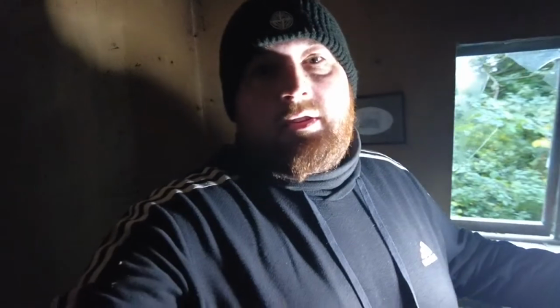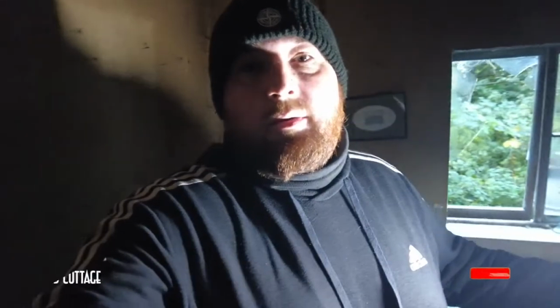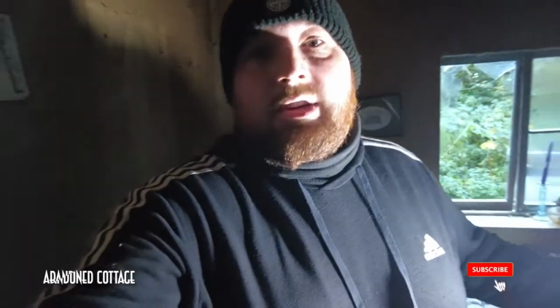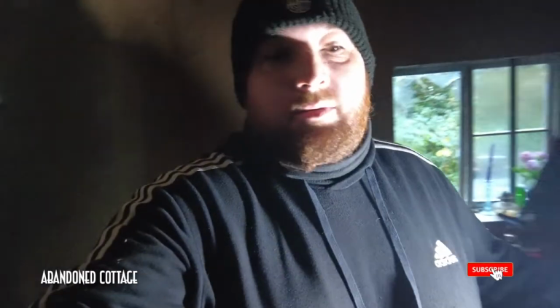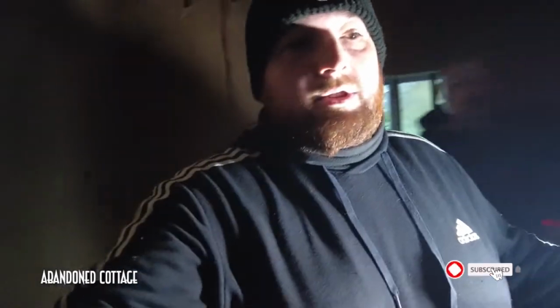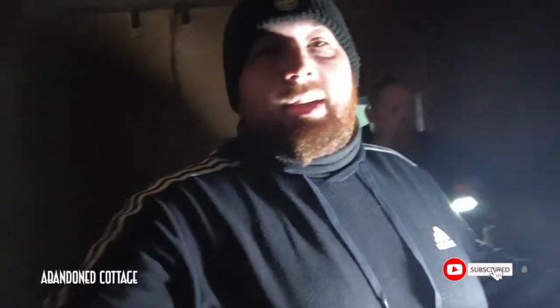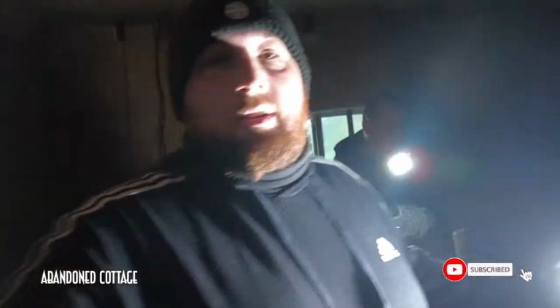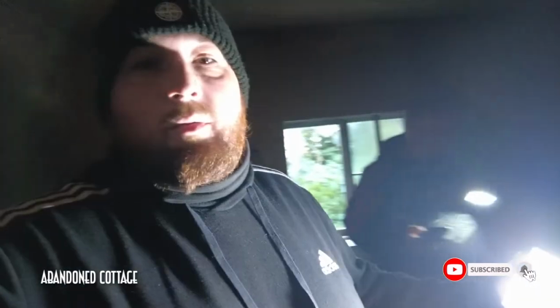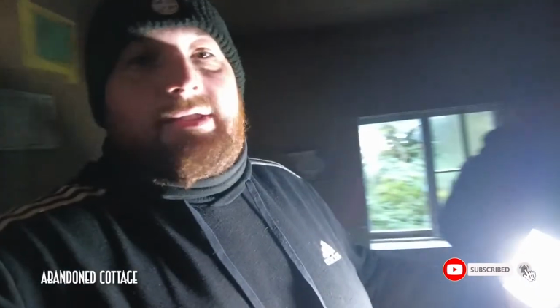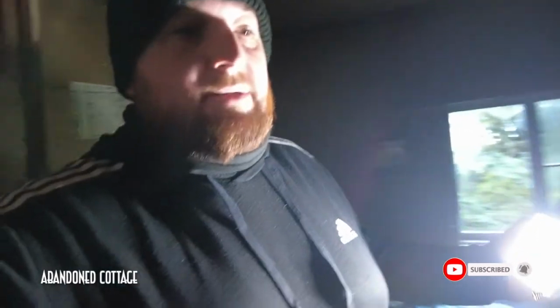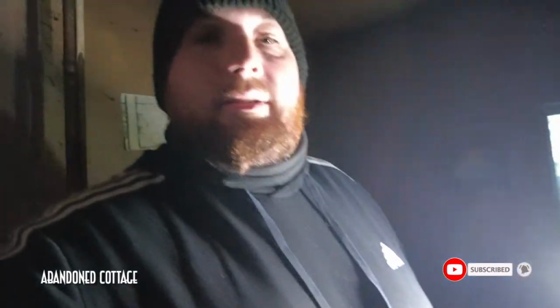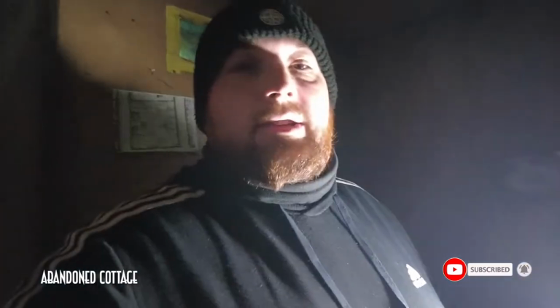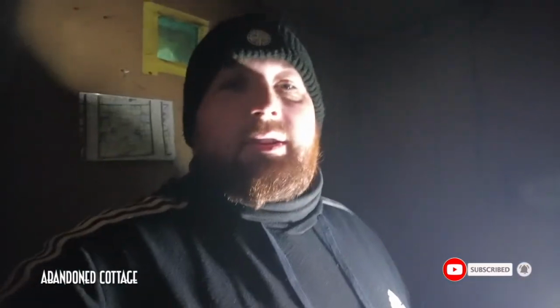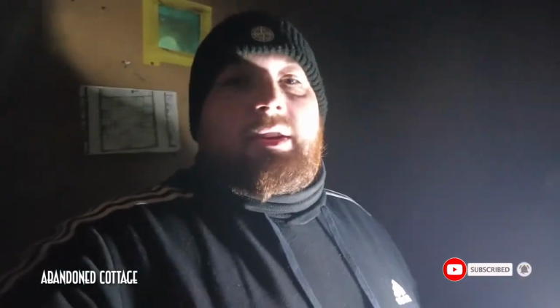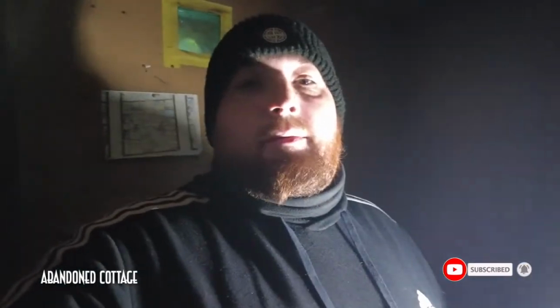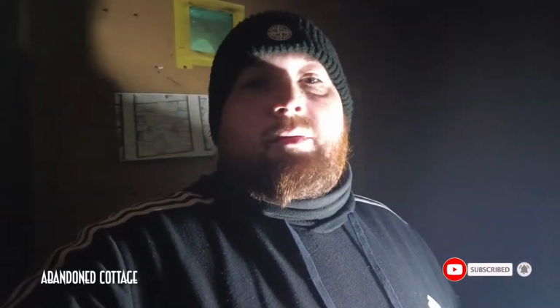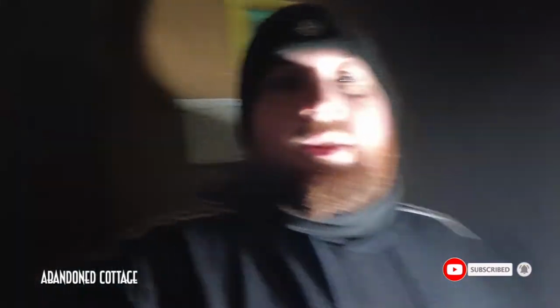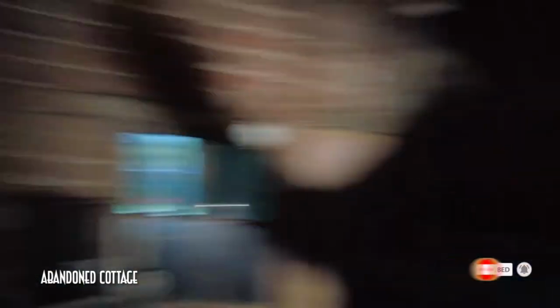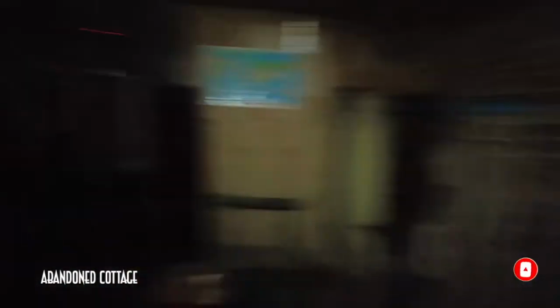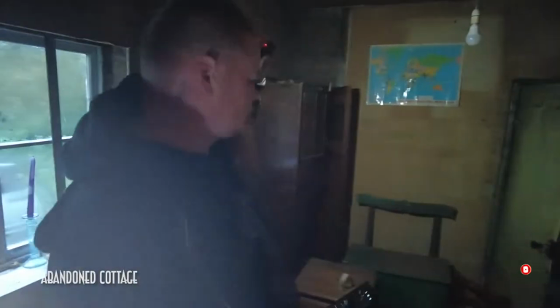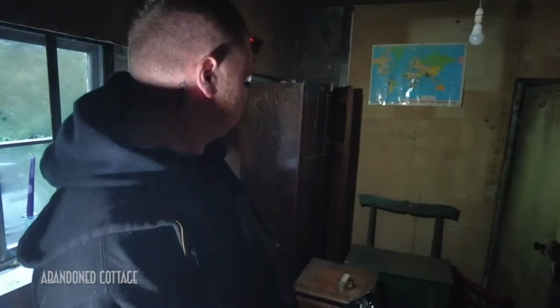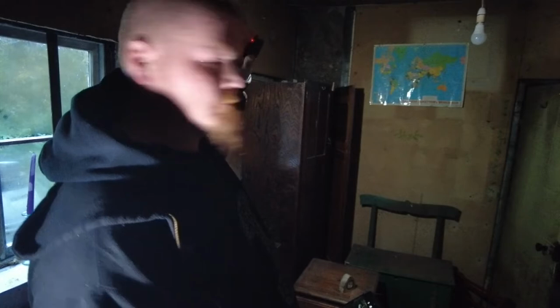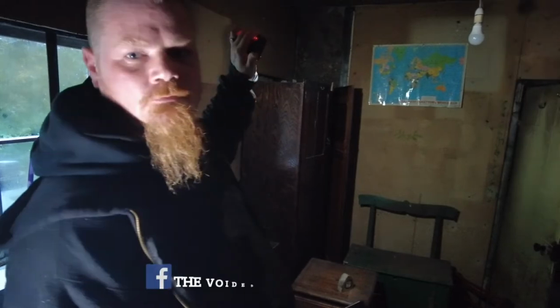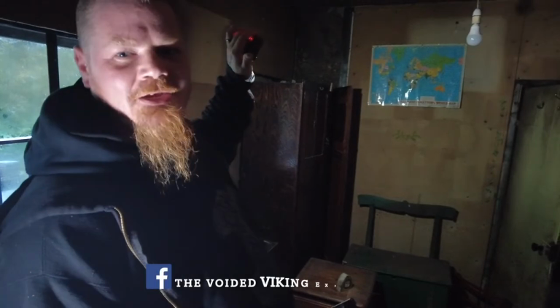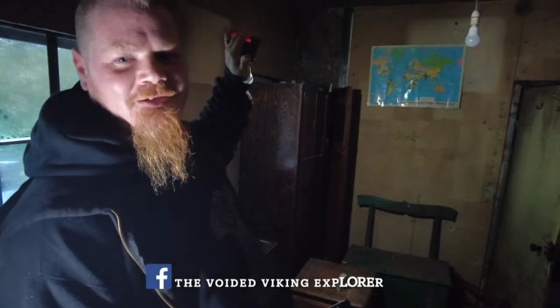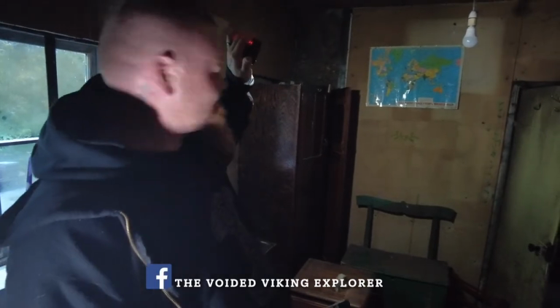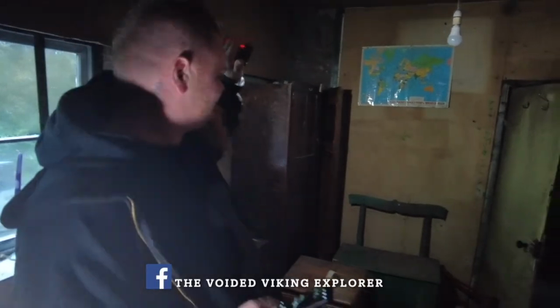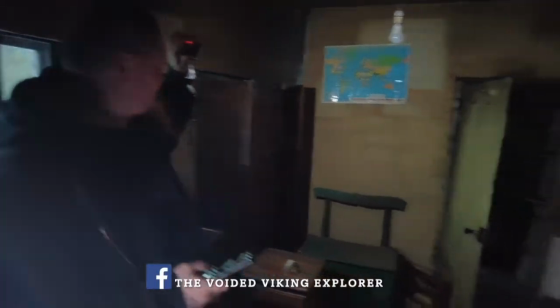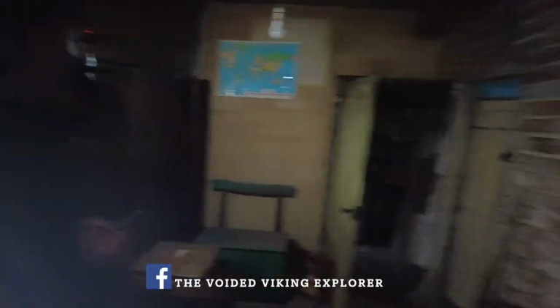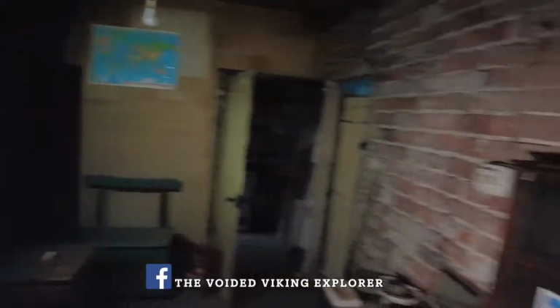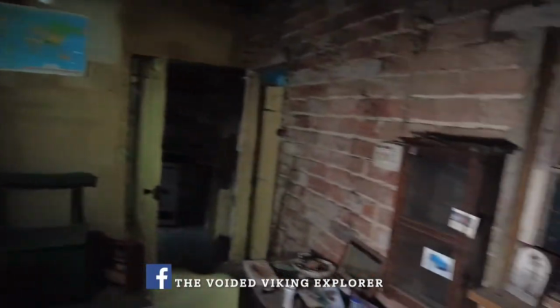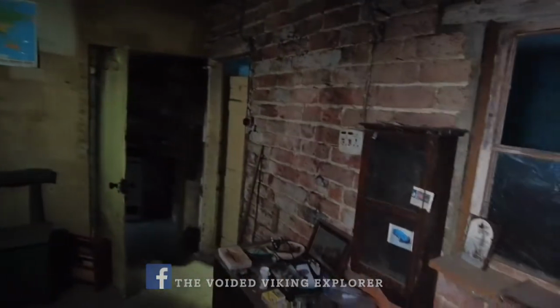Yo, what's good guys, another one today. We're at this abandoned place, and I'm also with the Voided Viking Explorer — just here, hello — and also with Past Explorers somewhere around.